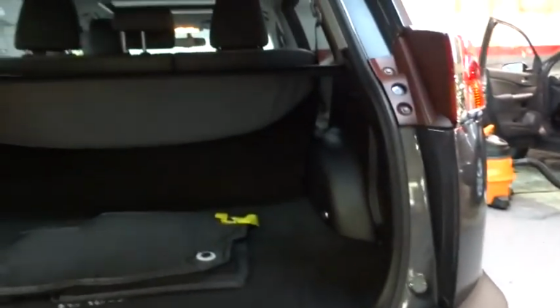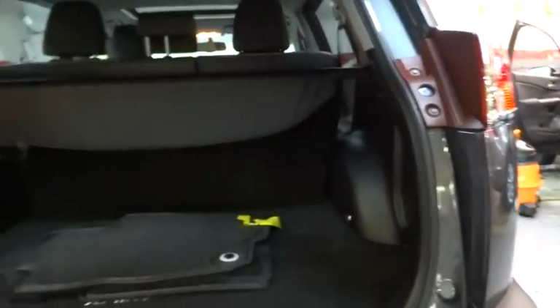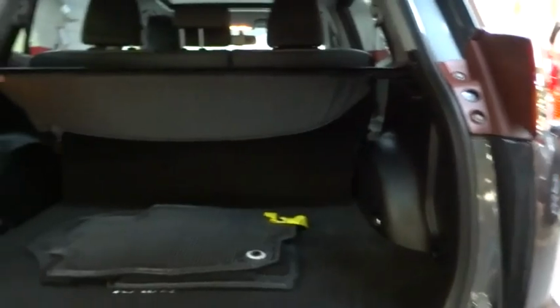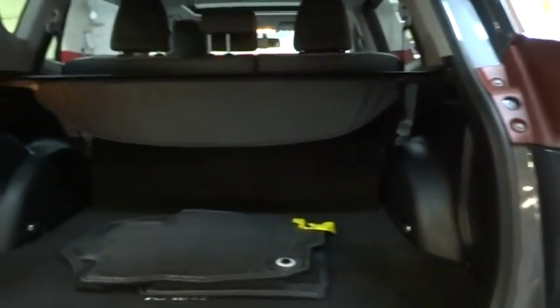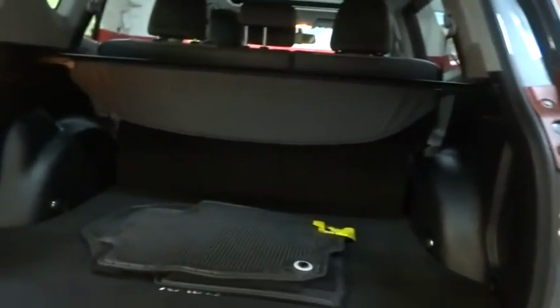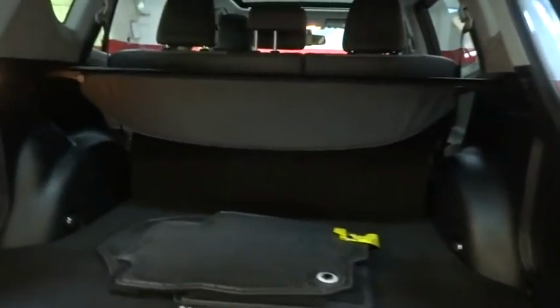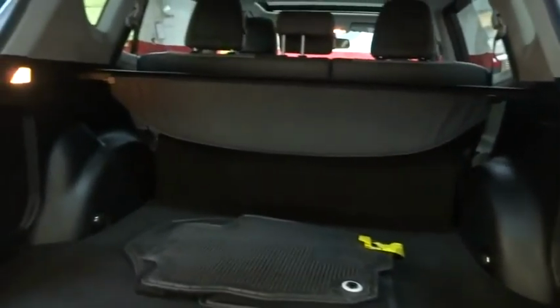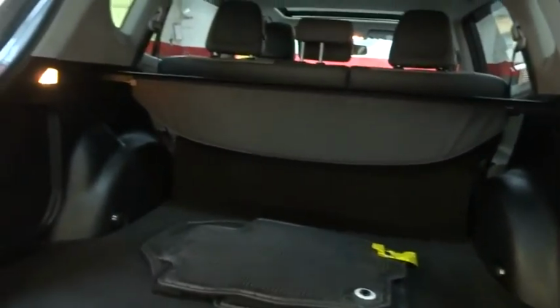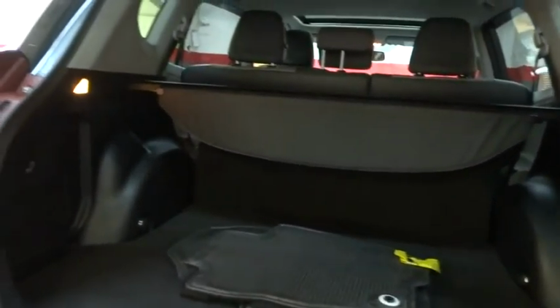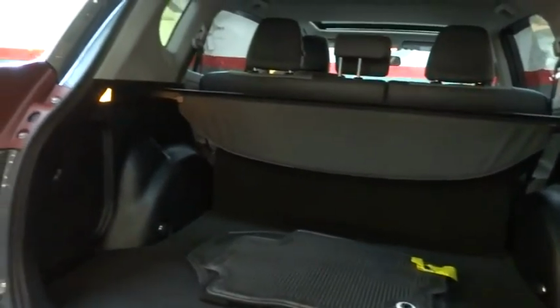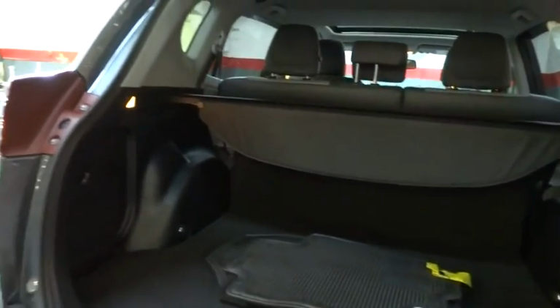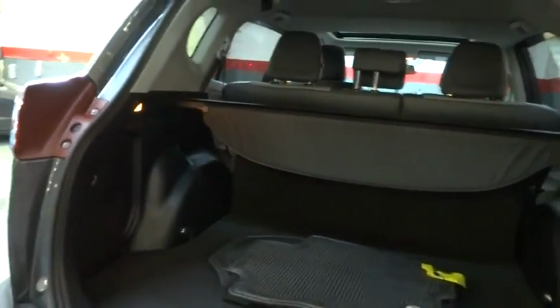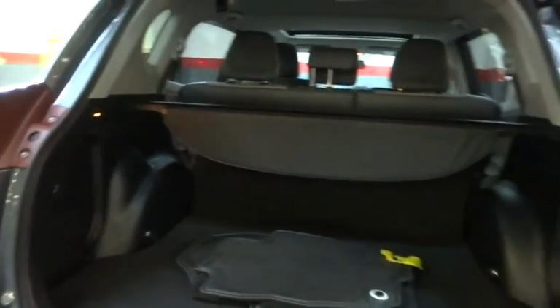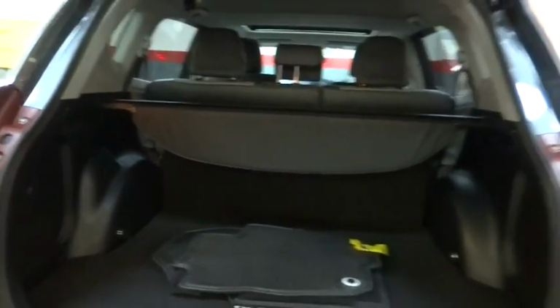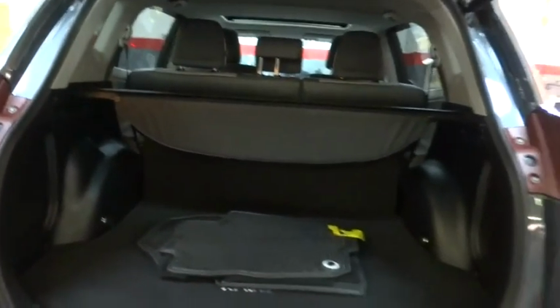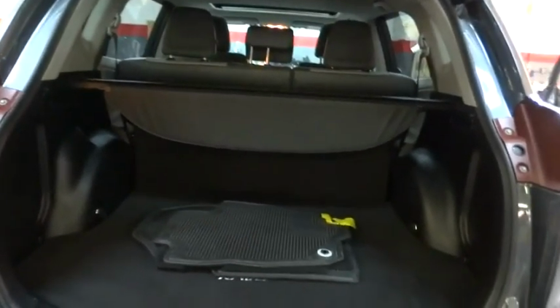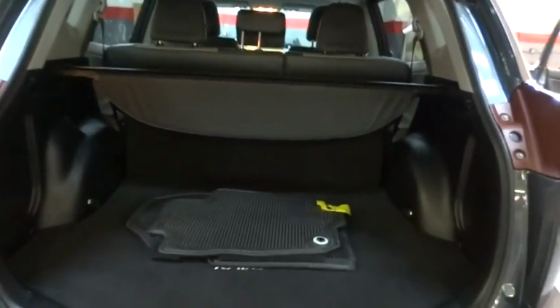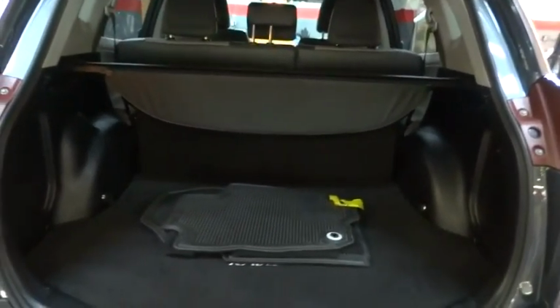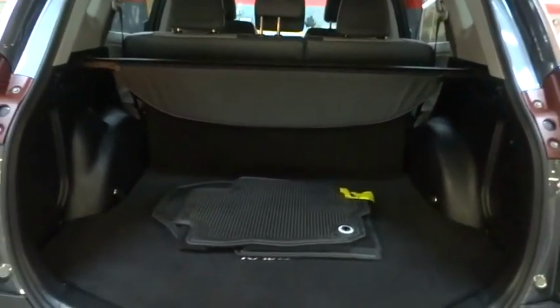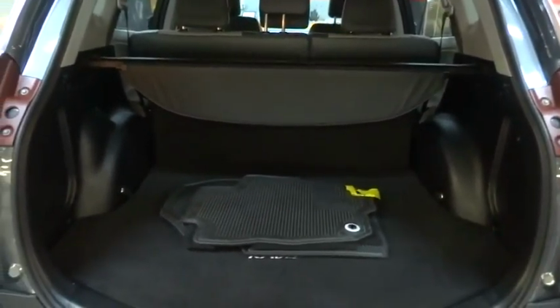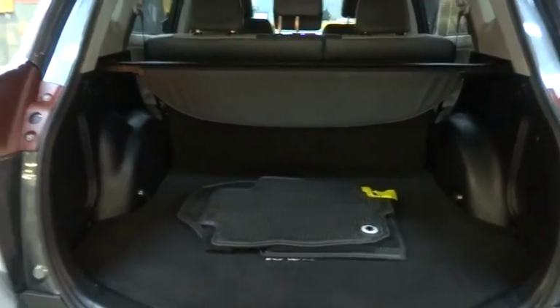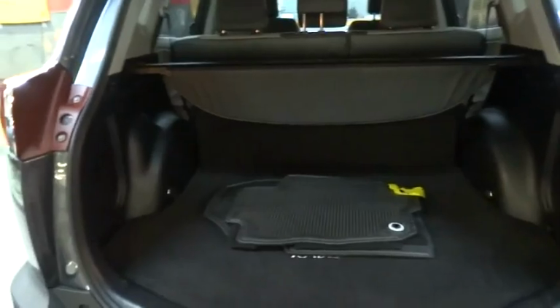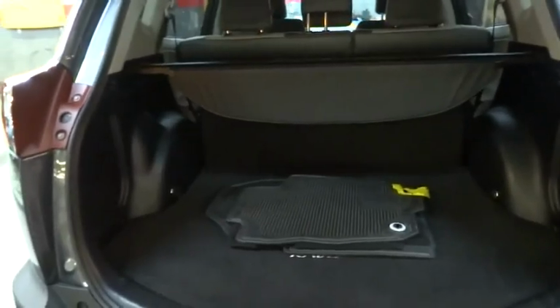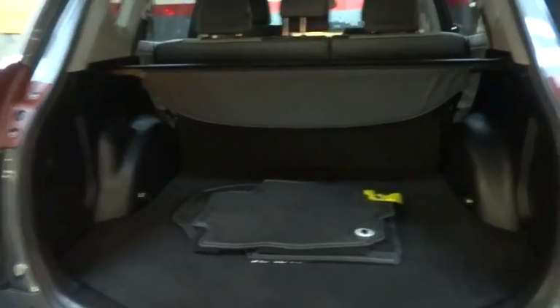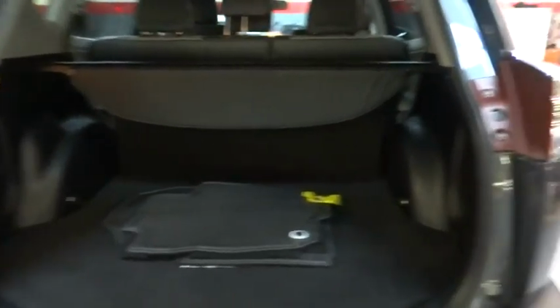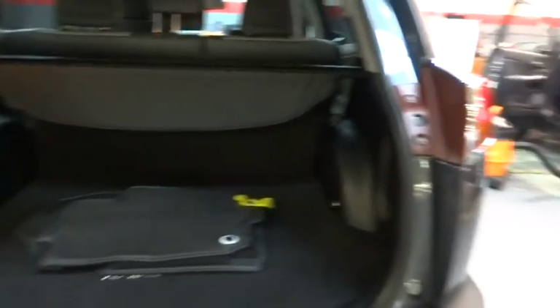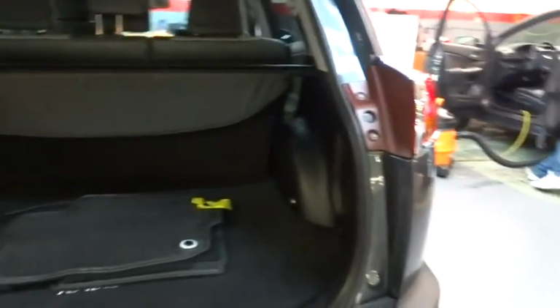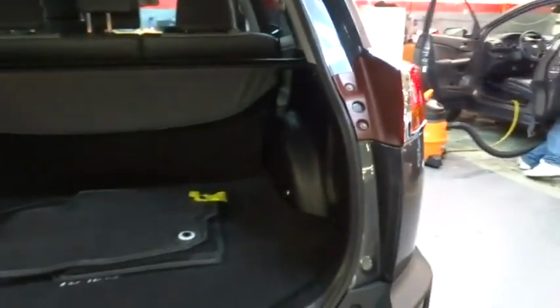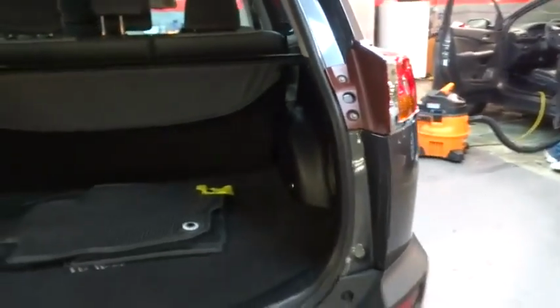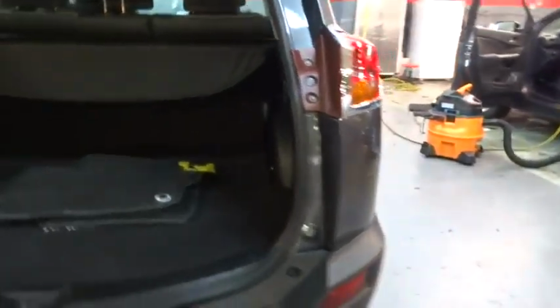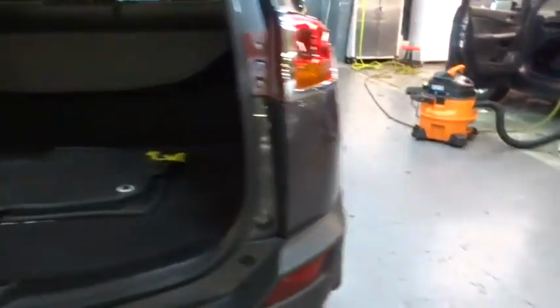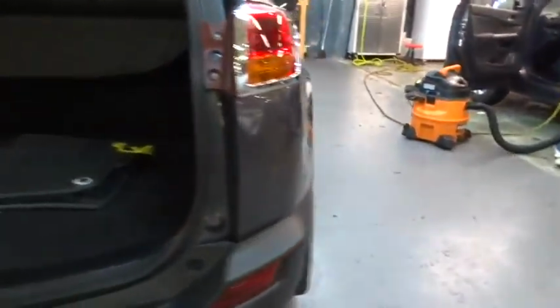navigation system, running boards, stability control, backup camera, Bluetooth, driver and passenger airbag, cruise control, trip computer.